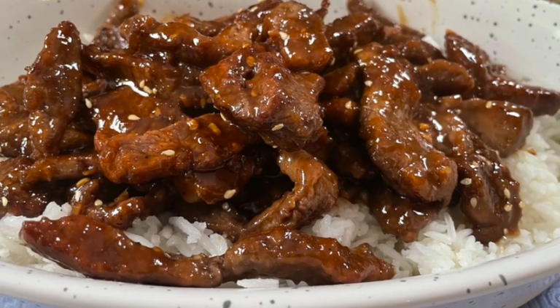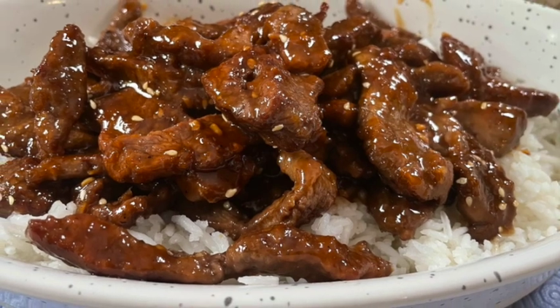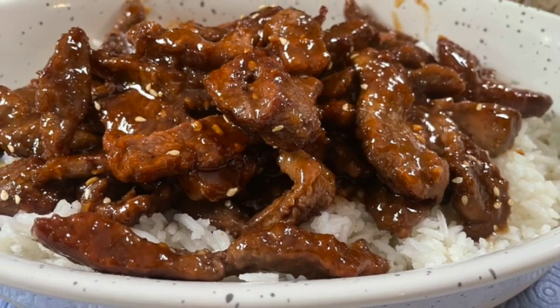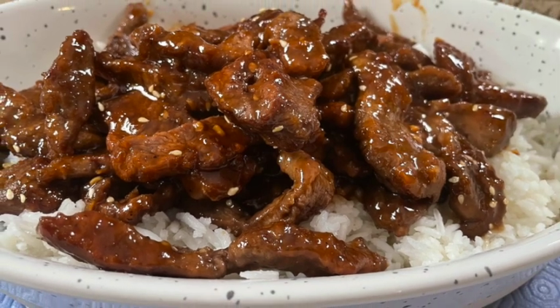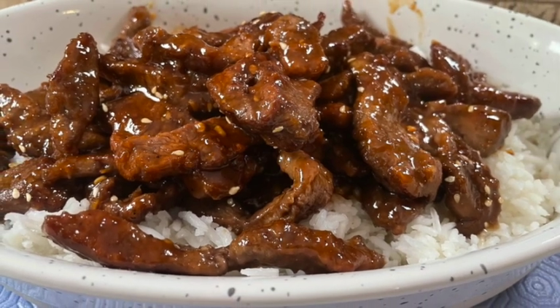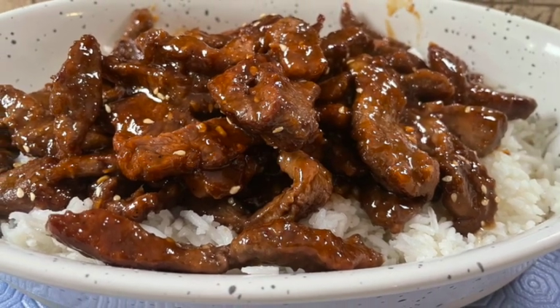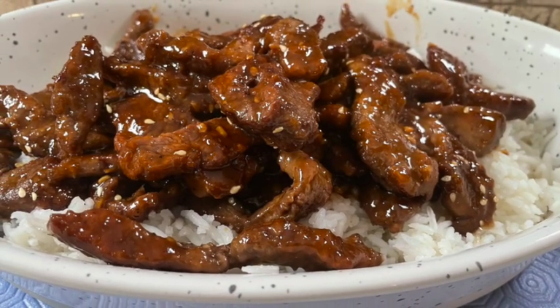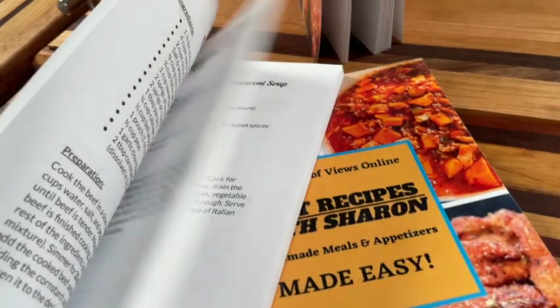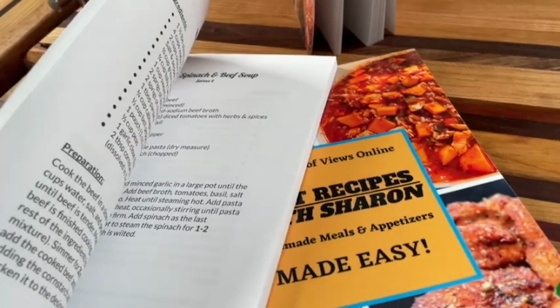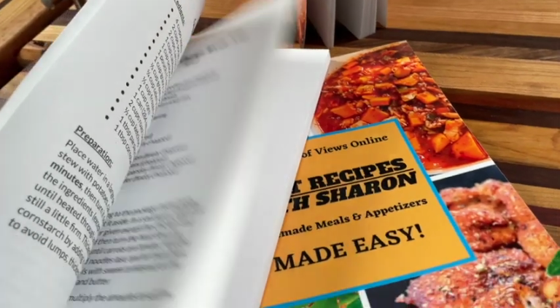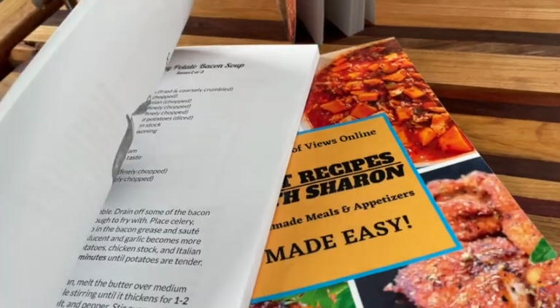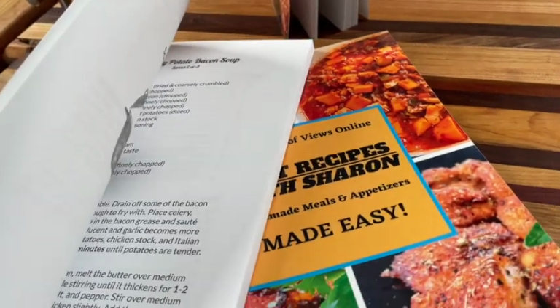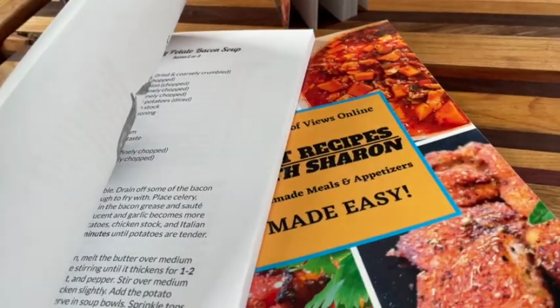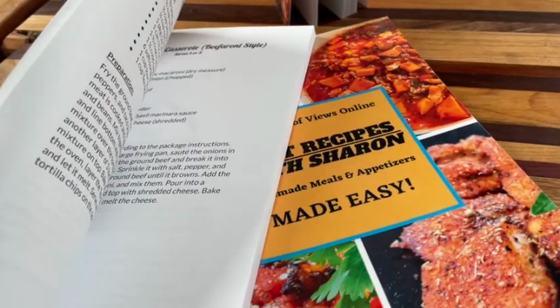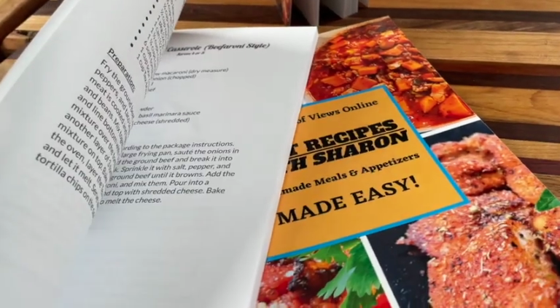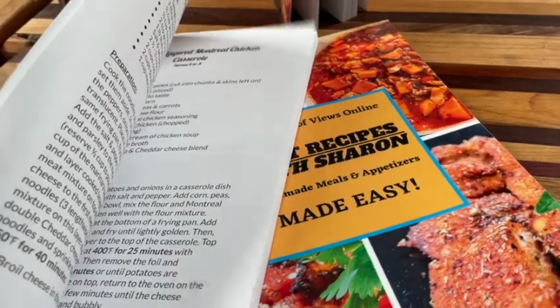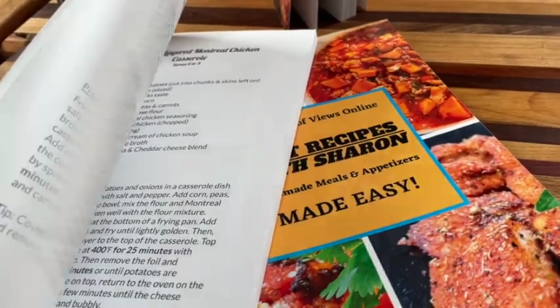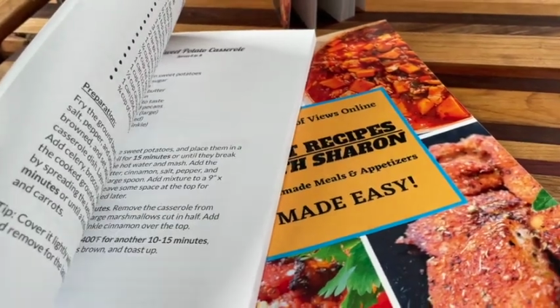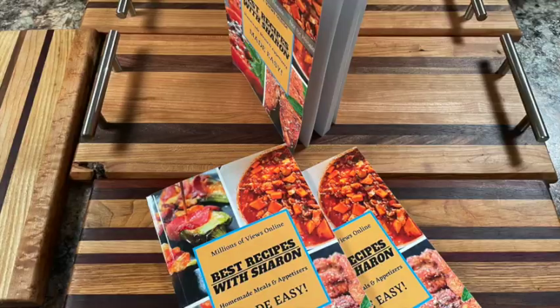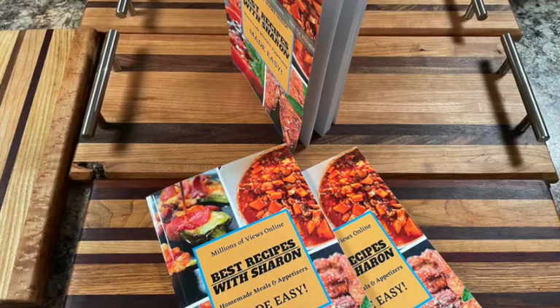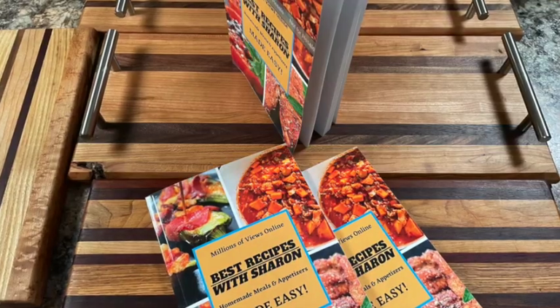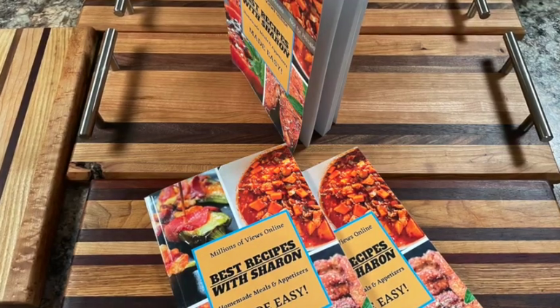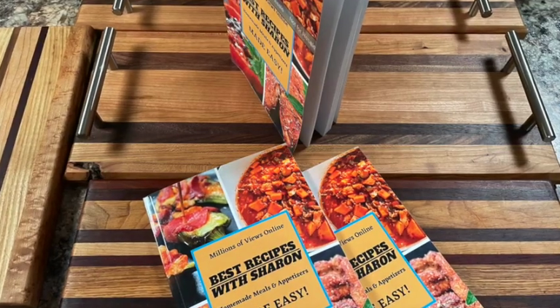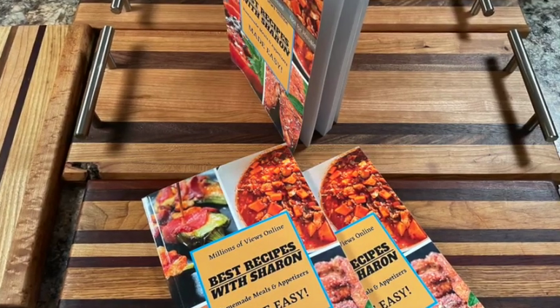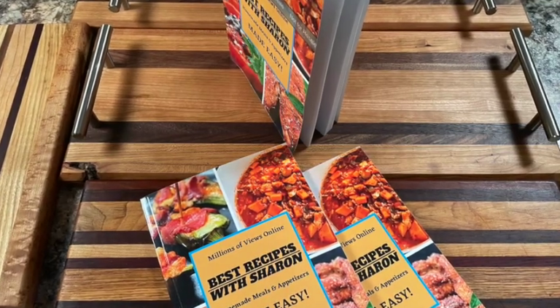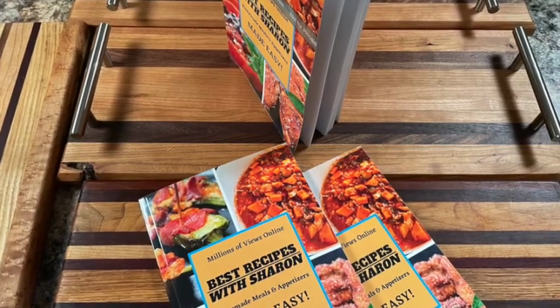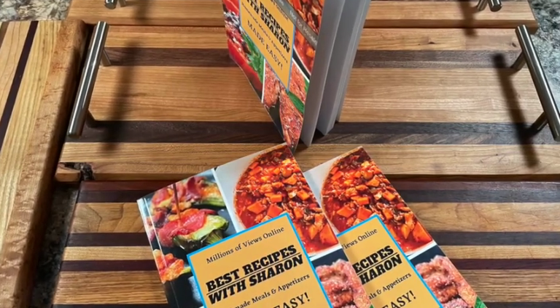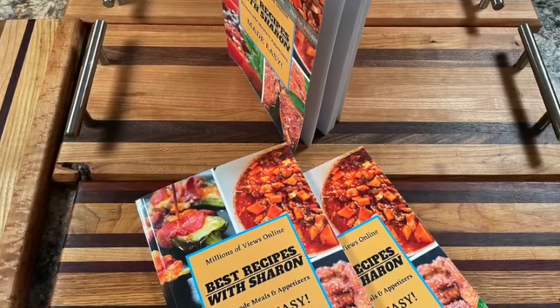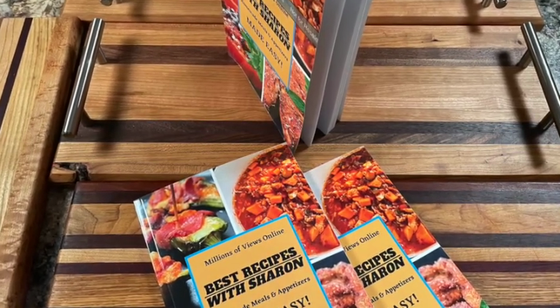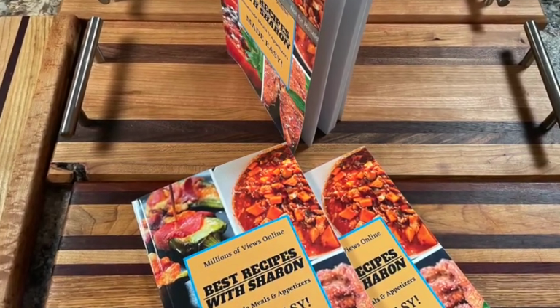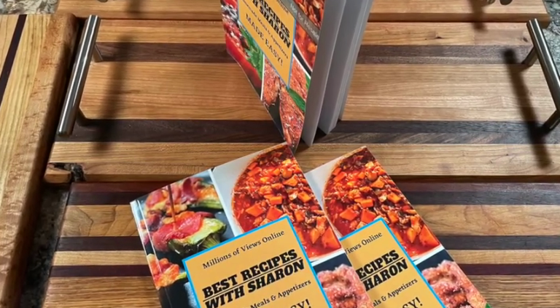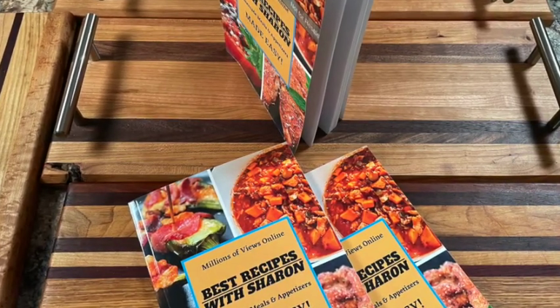Before we get right to the recipe, first check out my new cookbook. It's available on Amazon and I've provided a quick link in the description below this video.